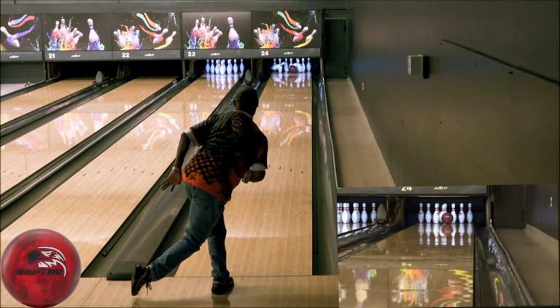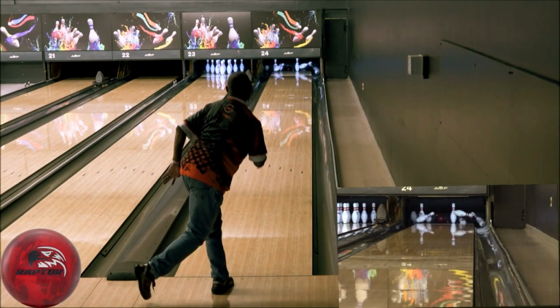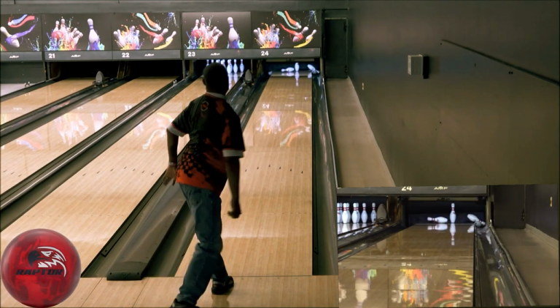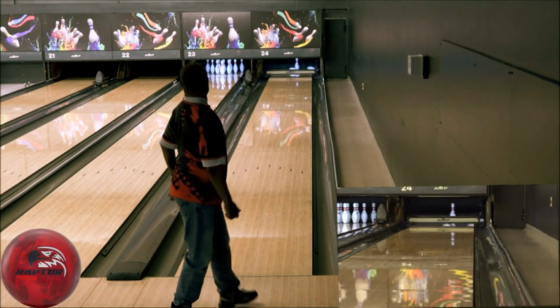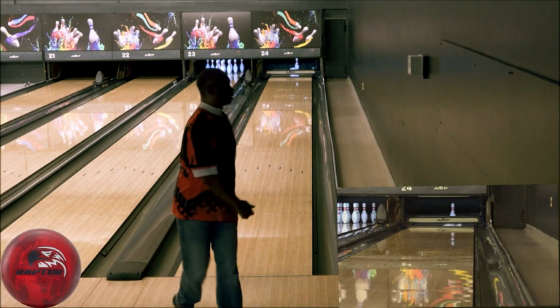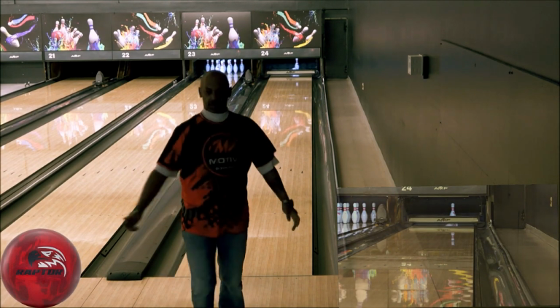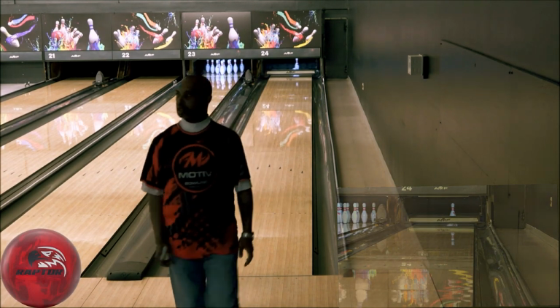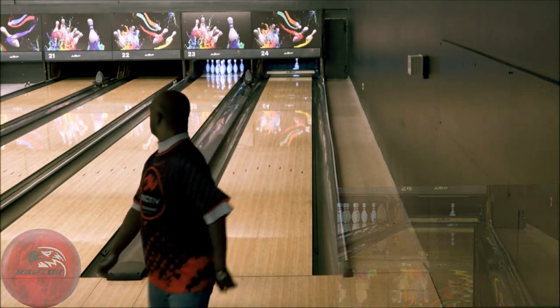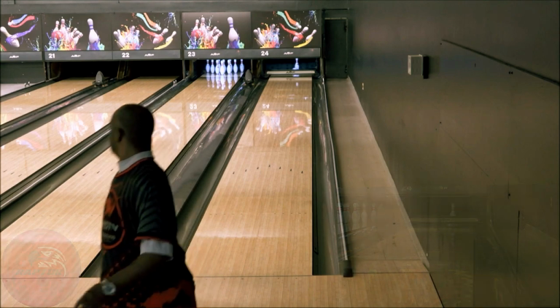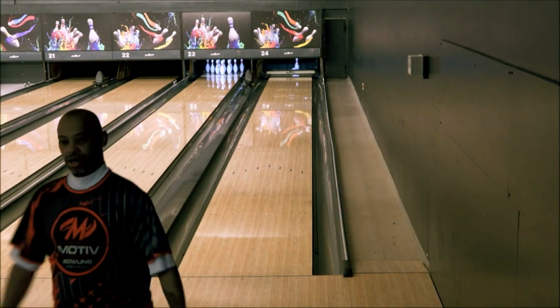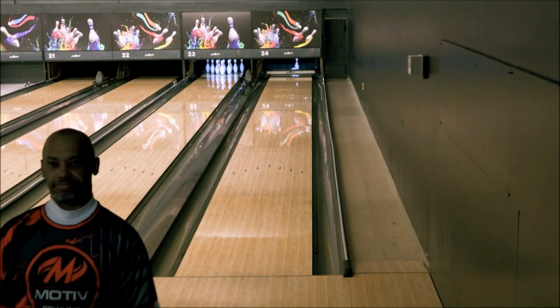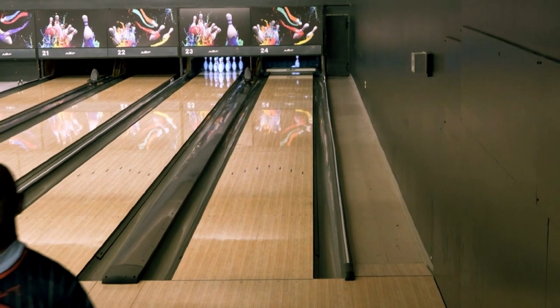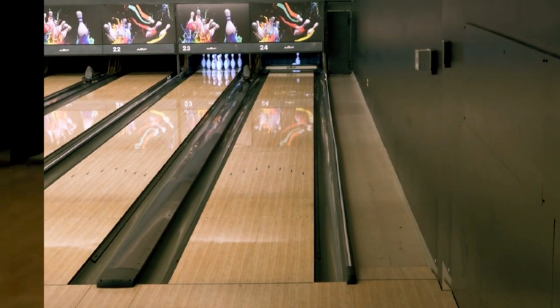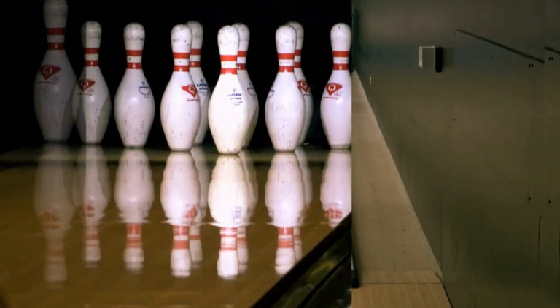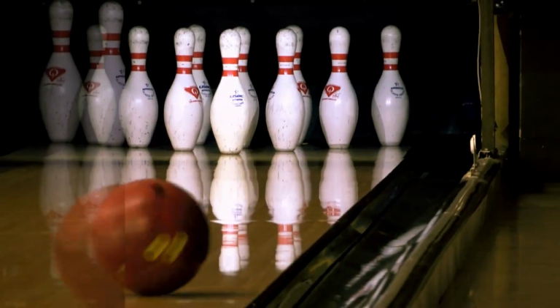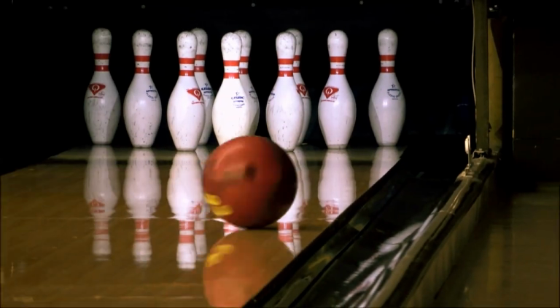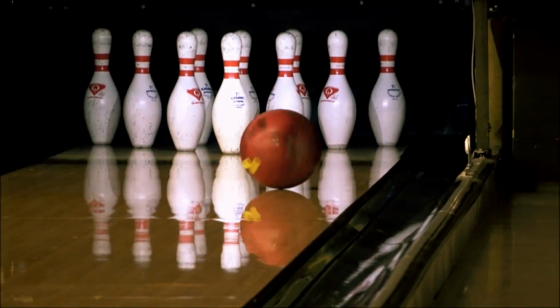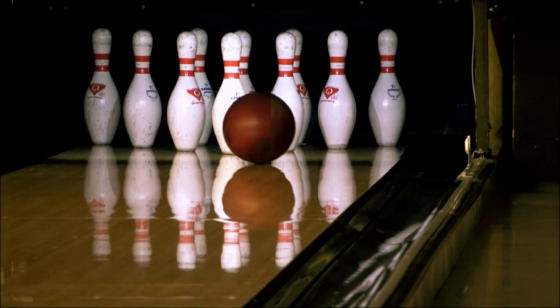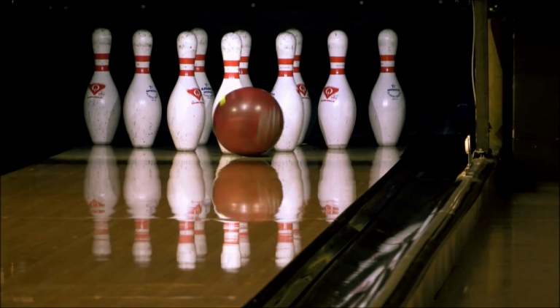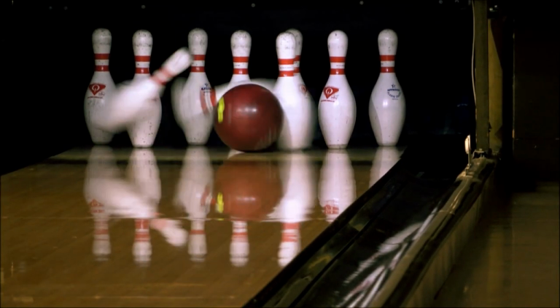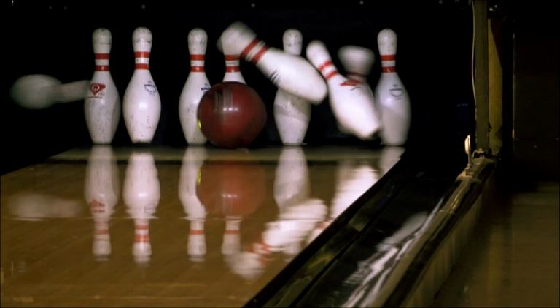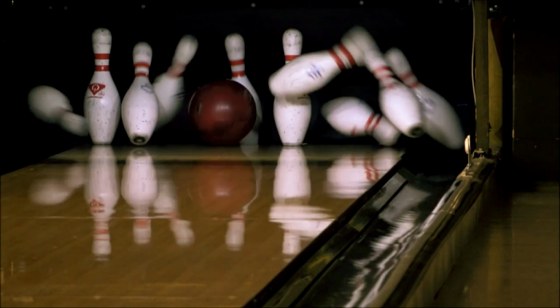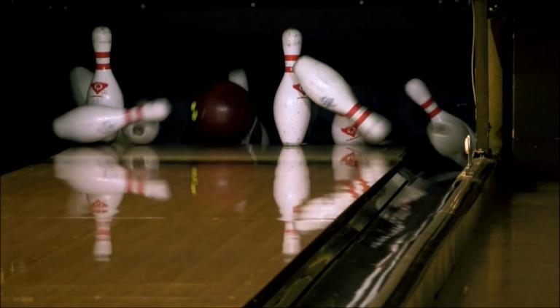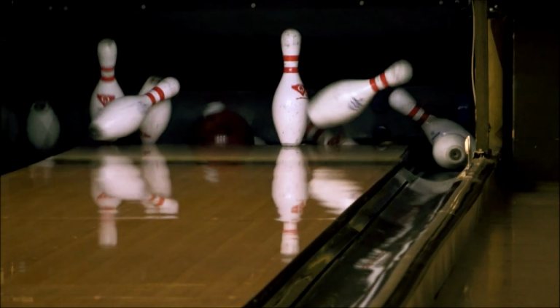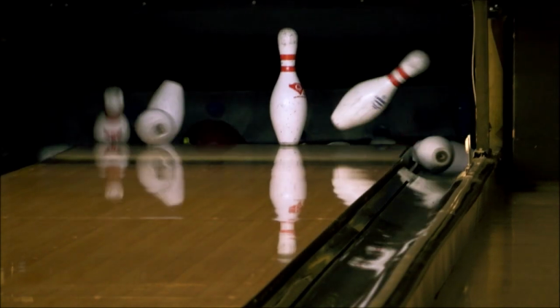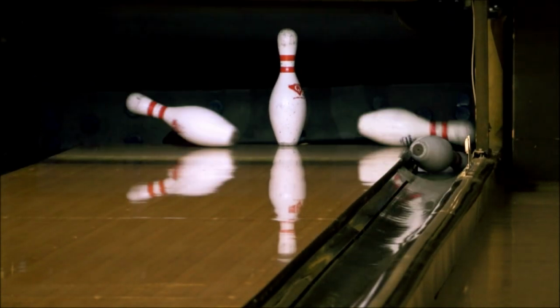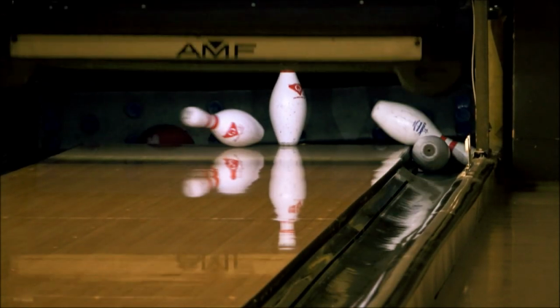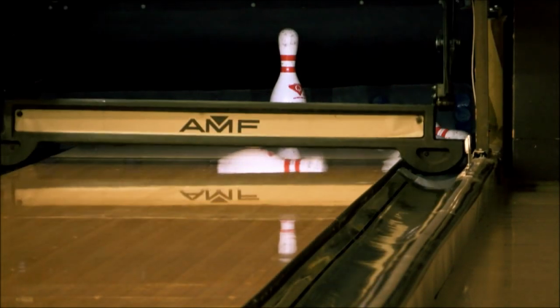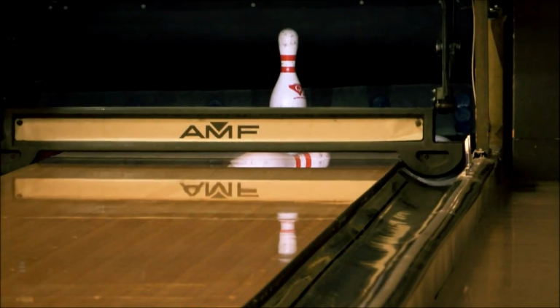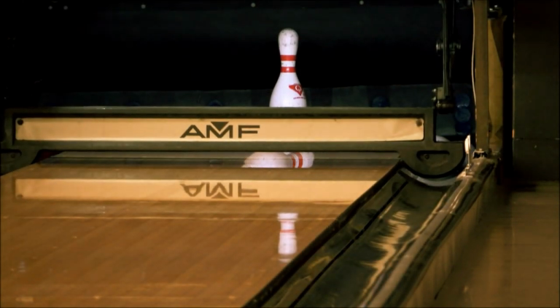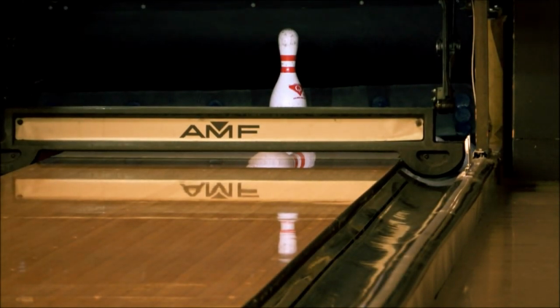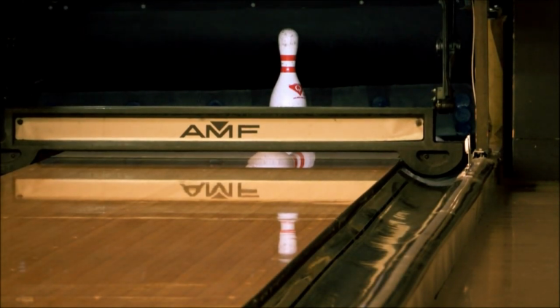Experience the legacy of the Raptor line, redefined to bring a storm of carnage down the lanes. For bowlers who demand the ultimate in symmetrical performance, the Raptor Fury is the essential weapon in your arsenal.